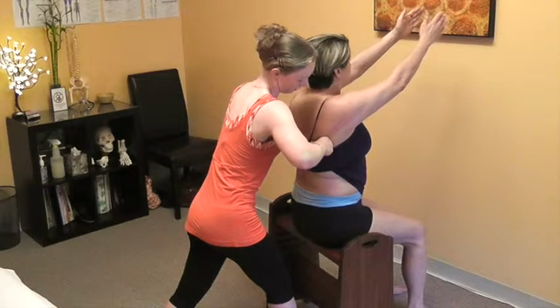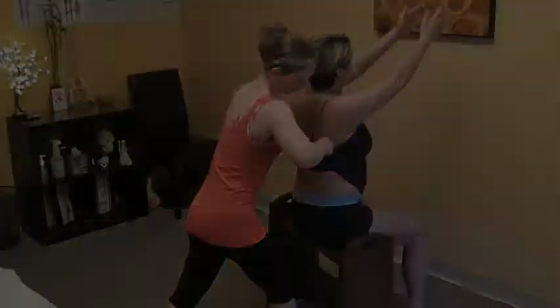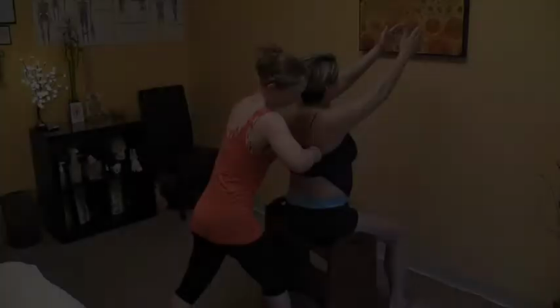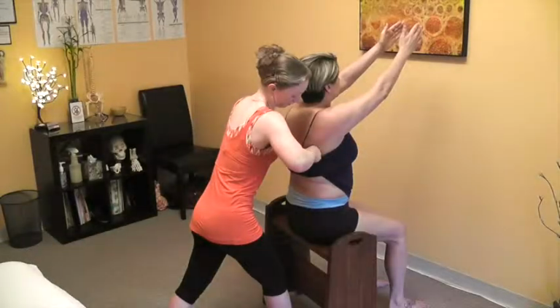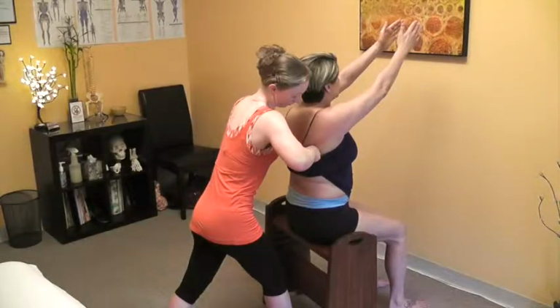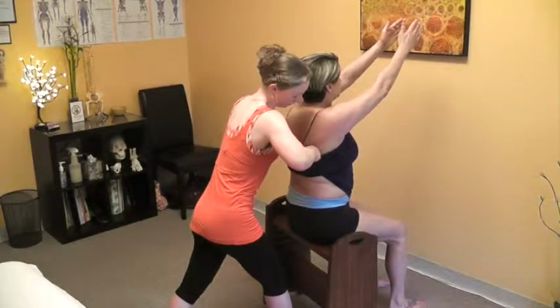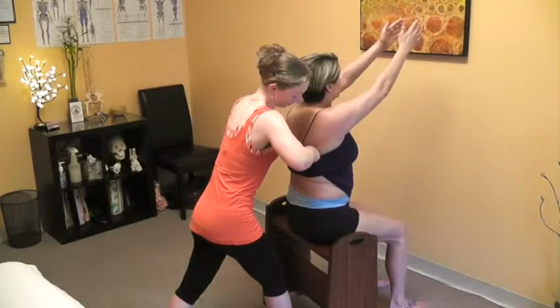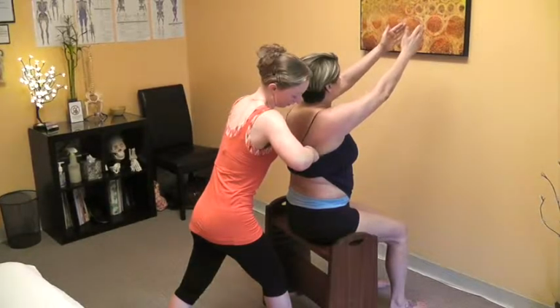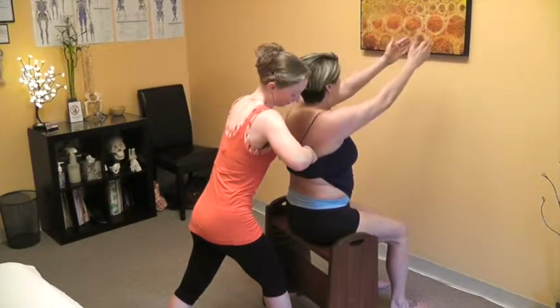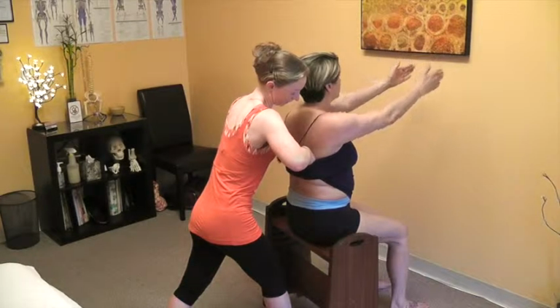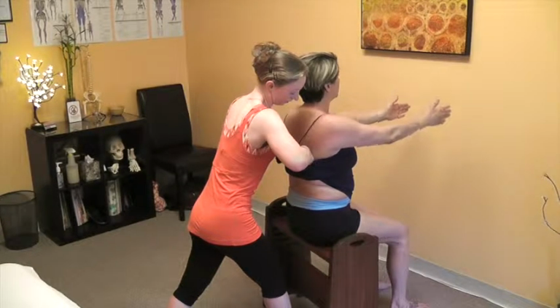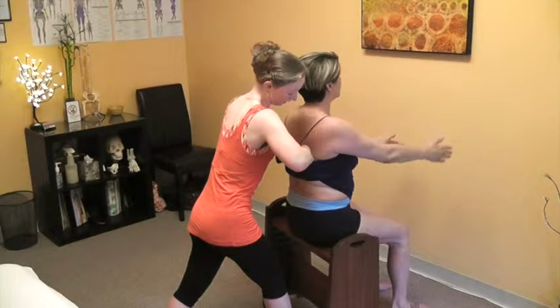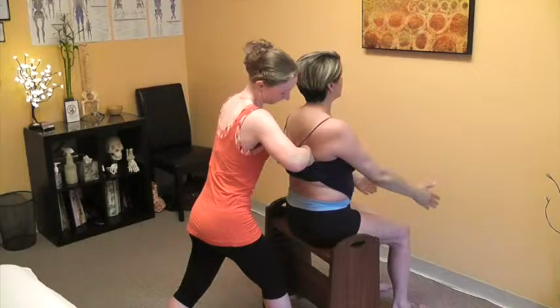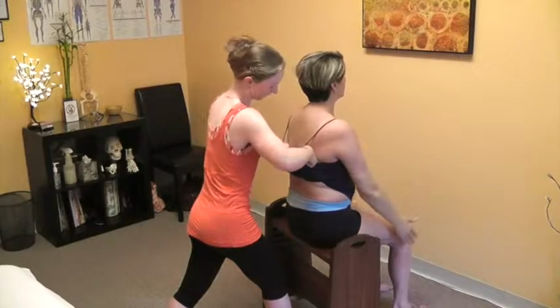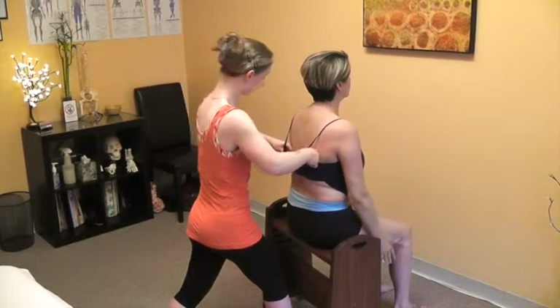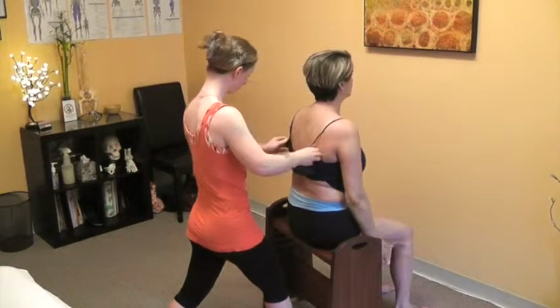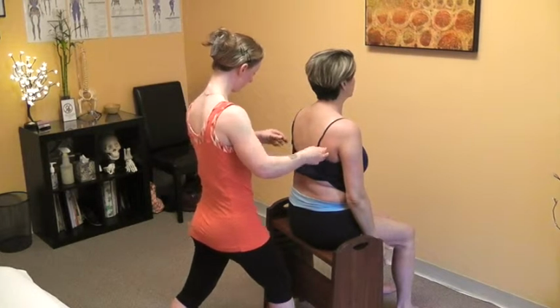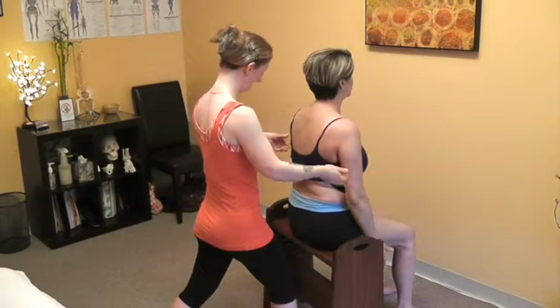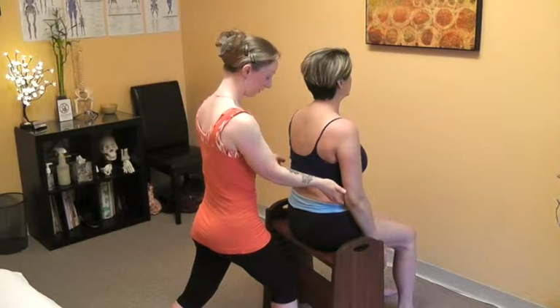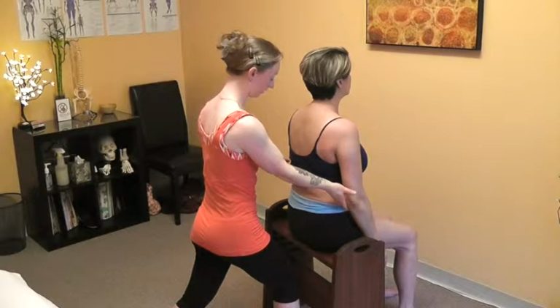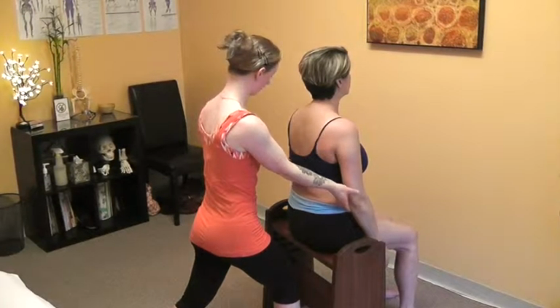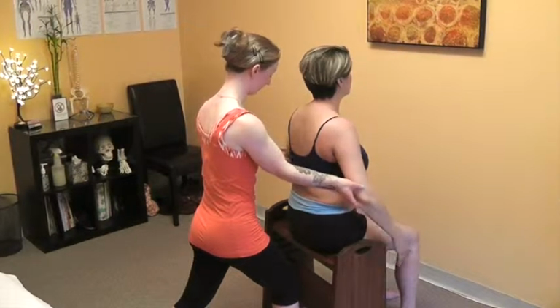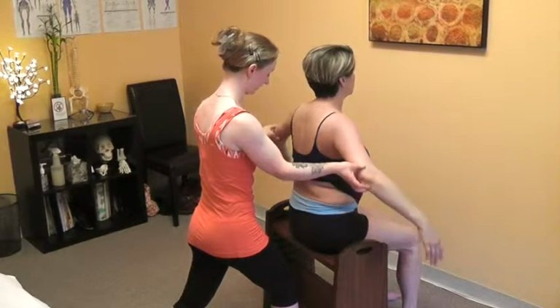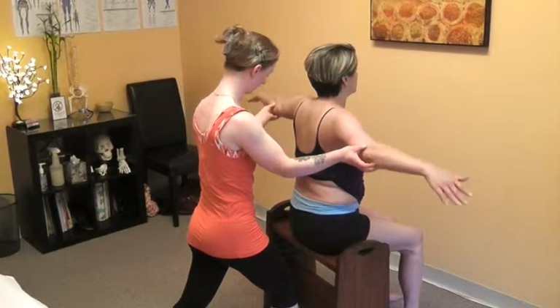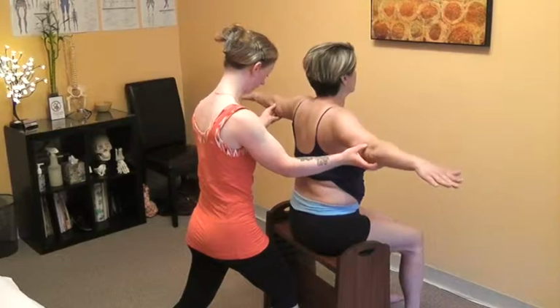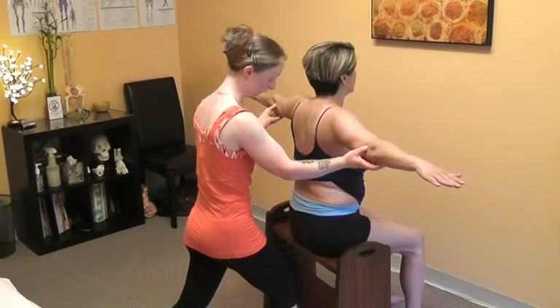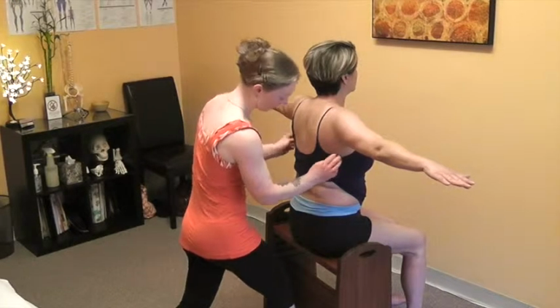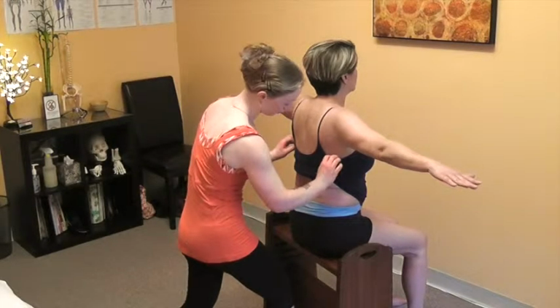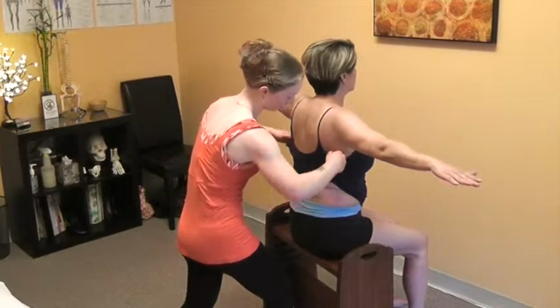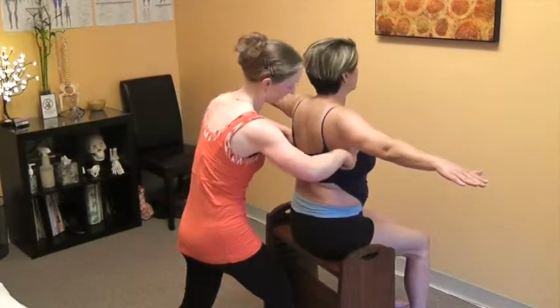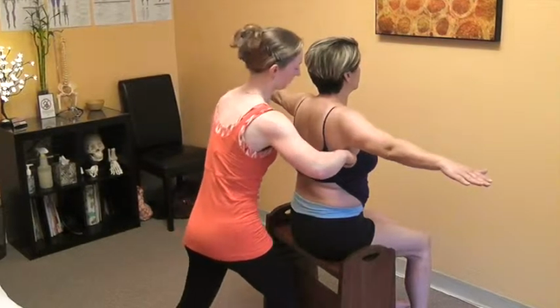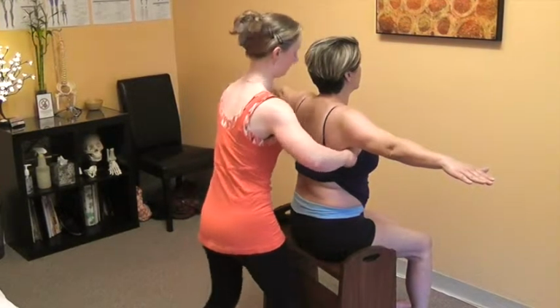Allow those arms to rest back down to your side. Now you're going to lift your elbows out to the side and just hold them there for a moment, a little bit to the side of the rib cage.